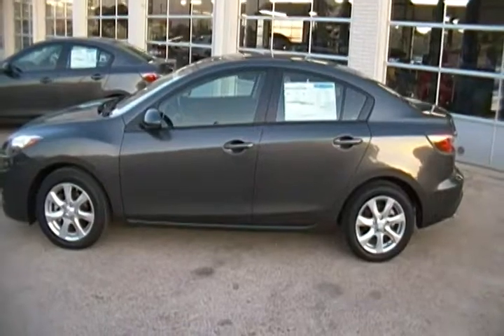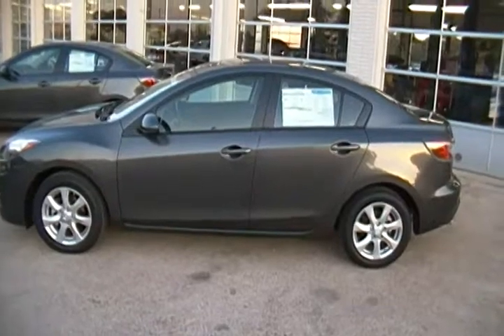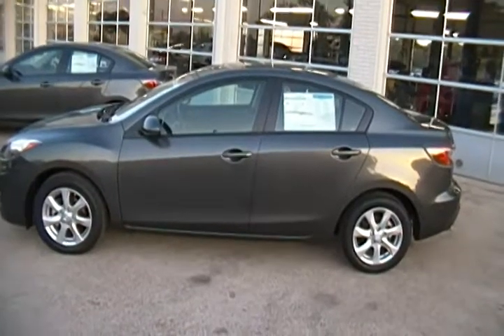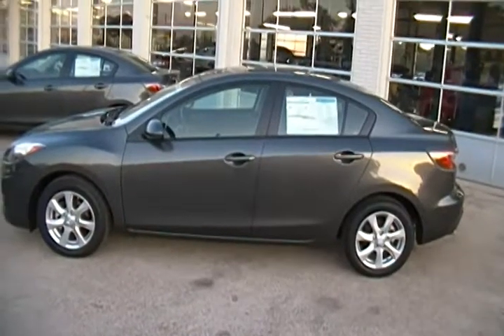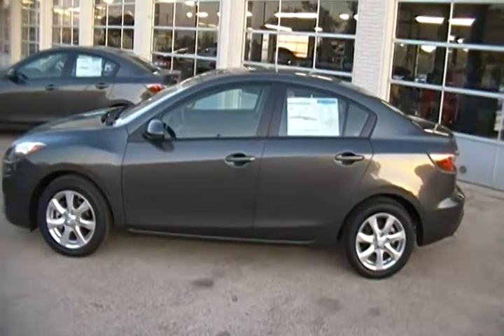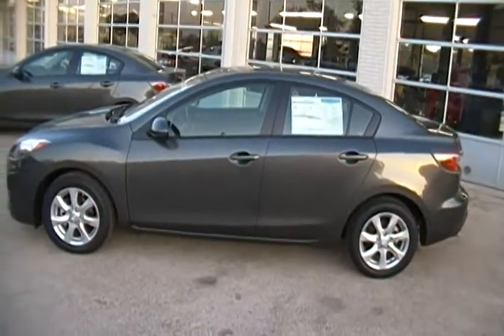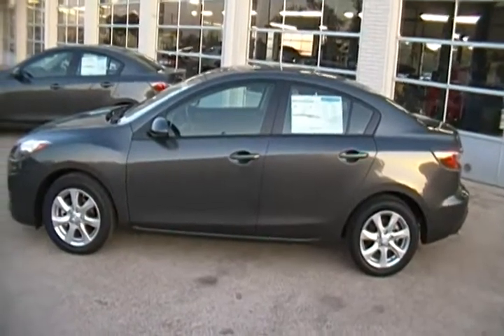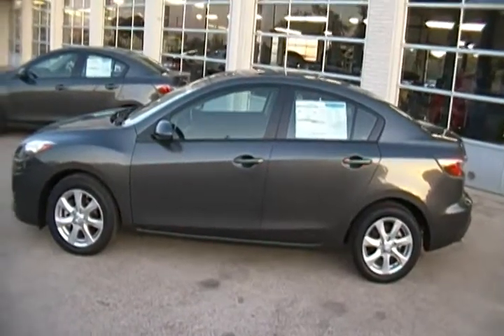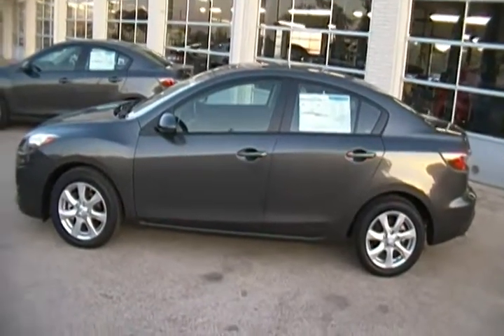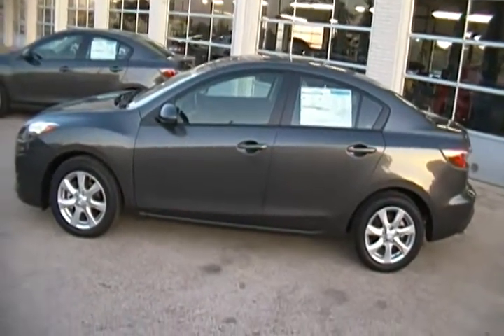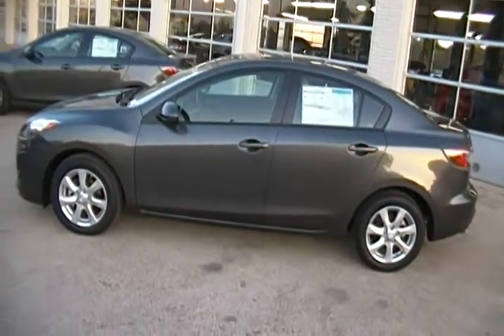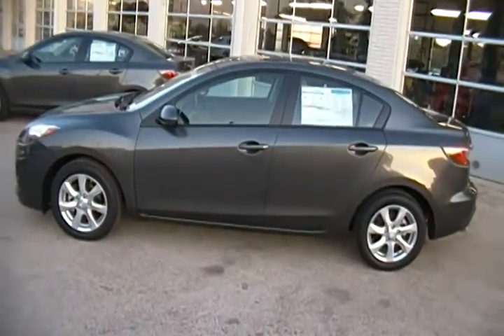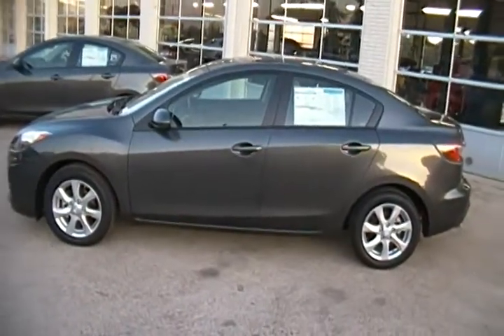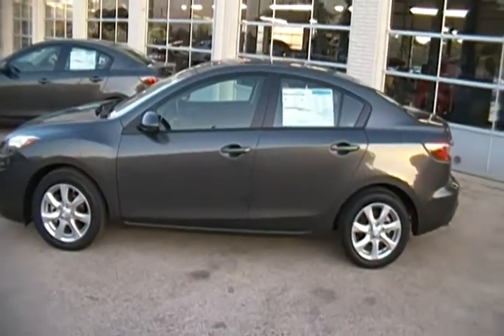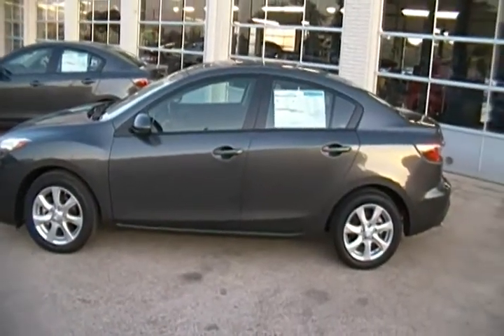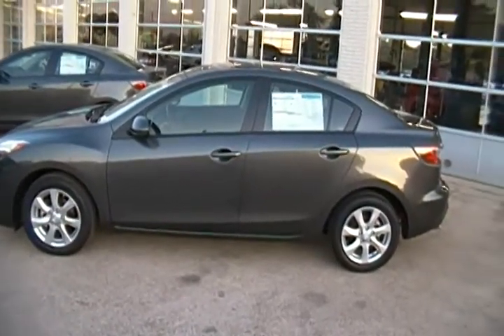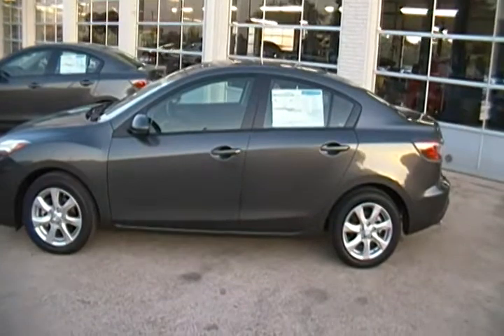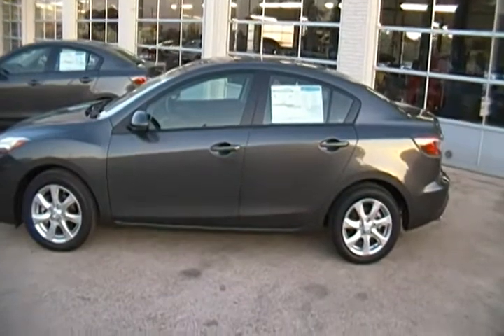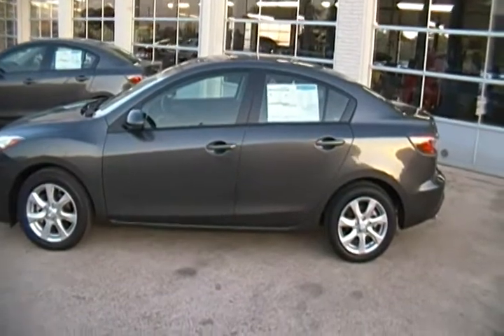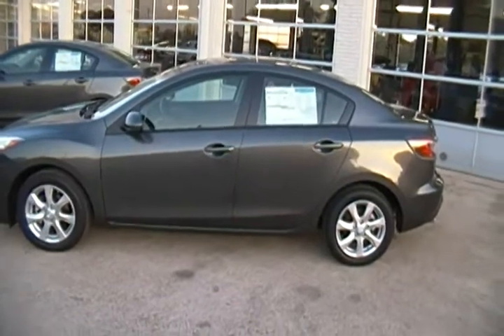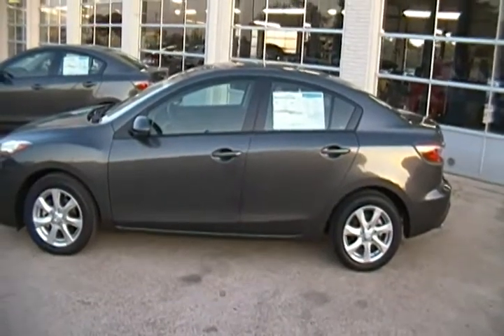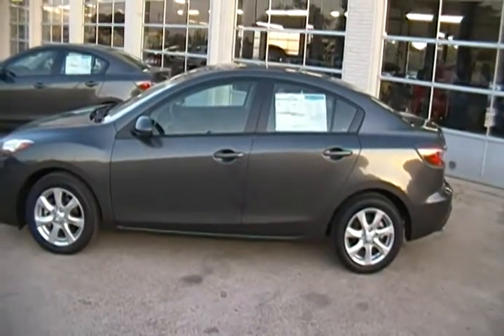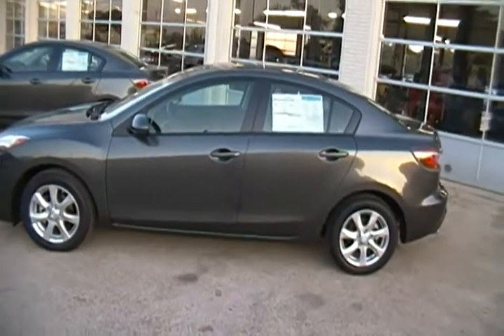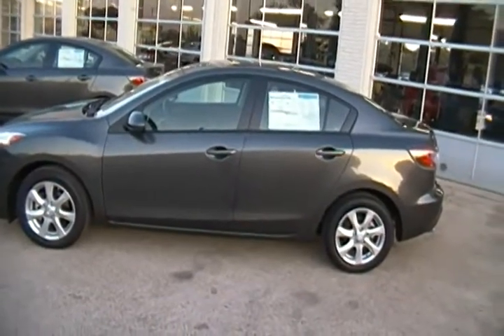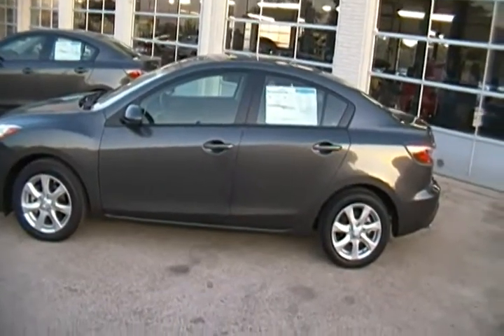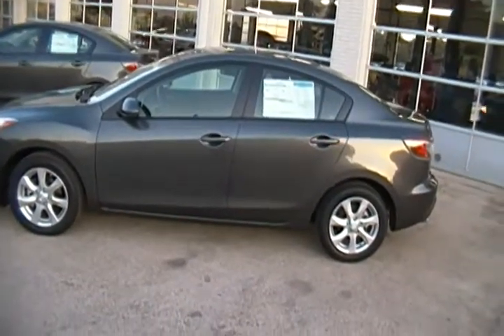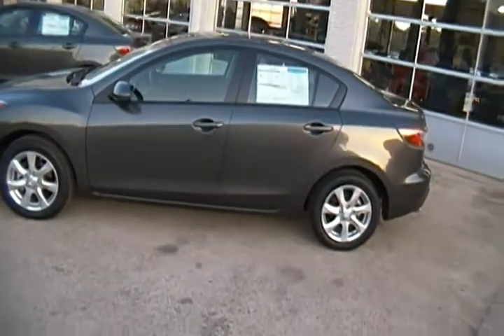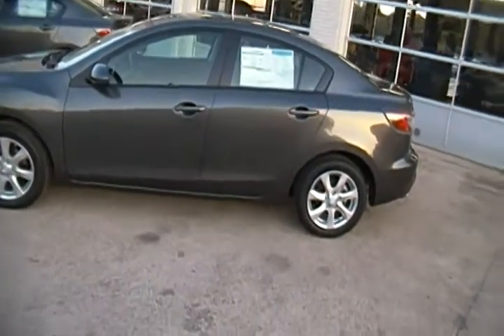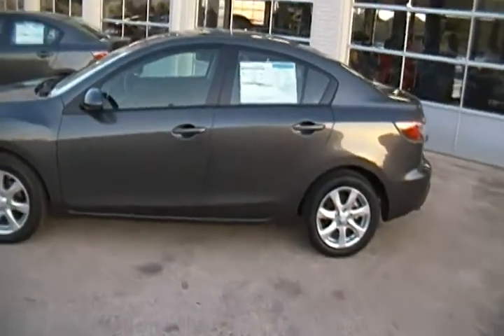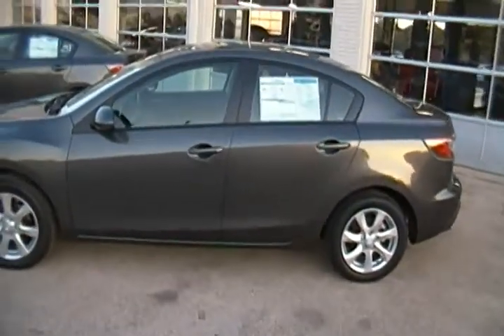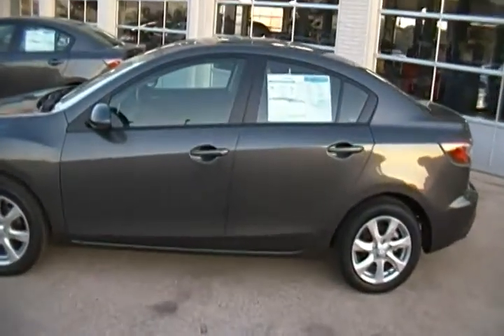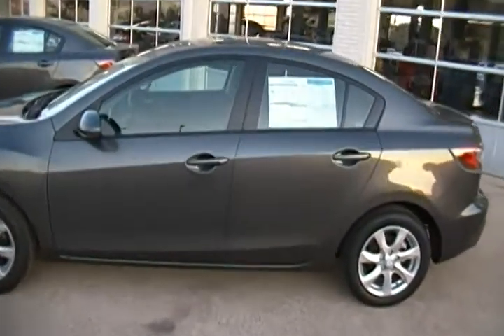Hey Sarah, this is Scott at Freeman Mazda. I want to say thanks for coming by and driving the Mazda 3's today. I told you I'd make you a little video so that you could share these with your parents and your brother.